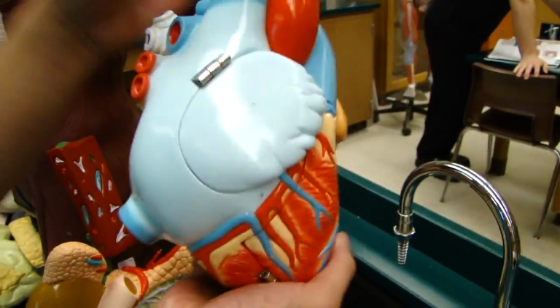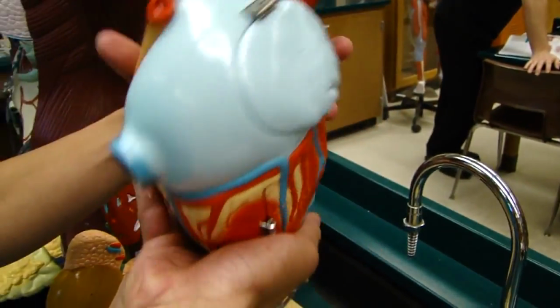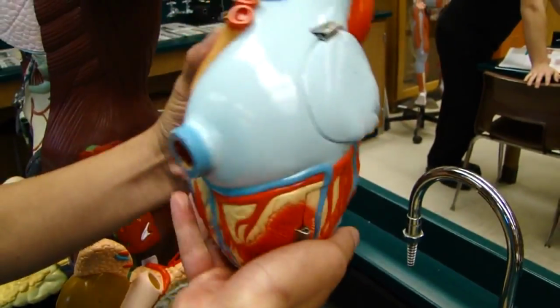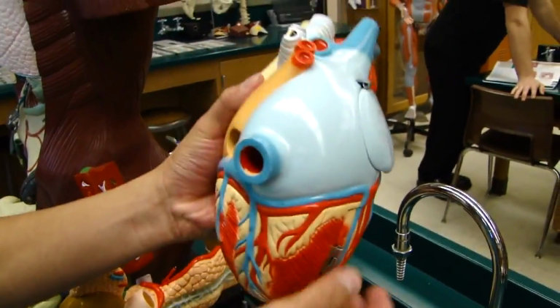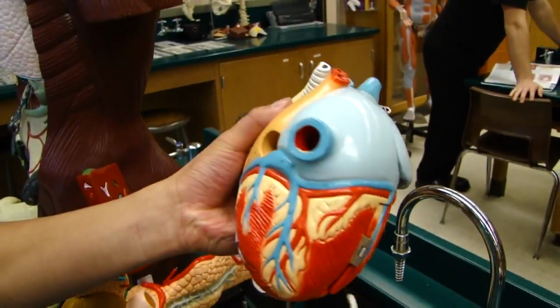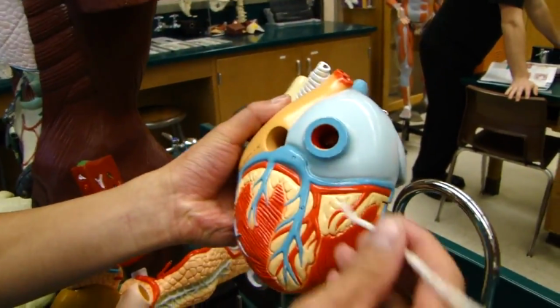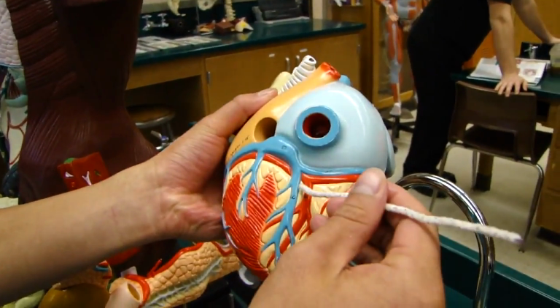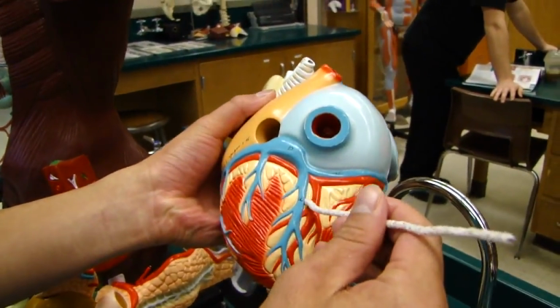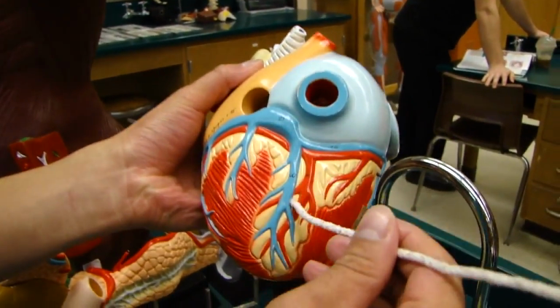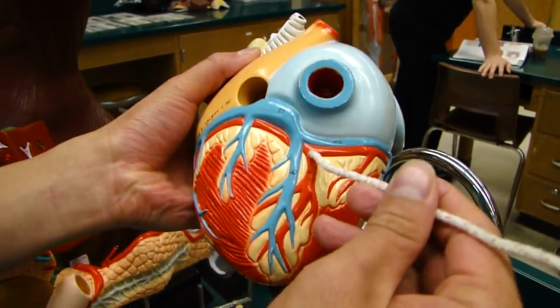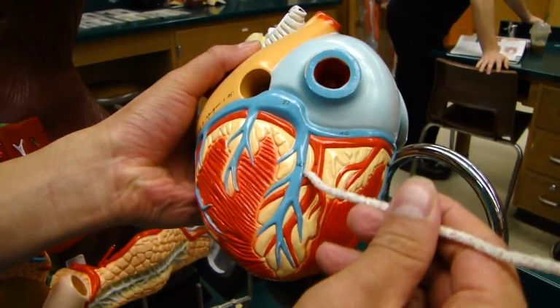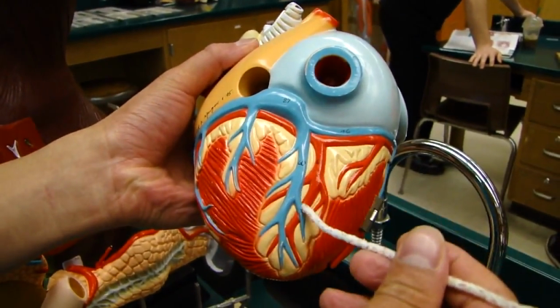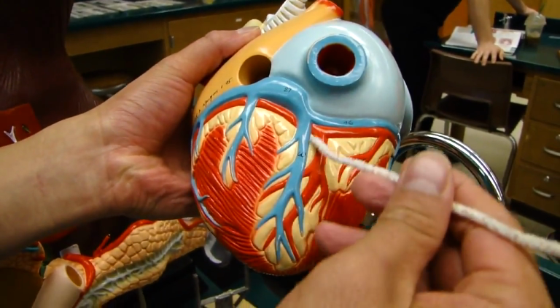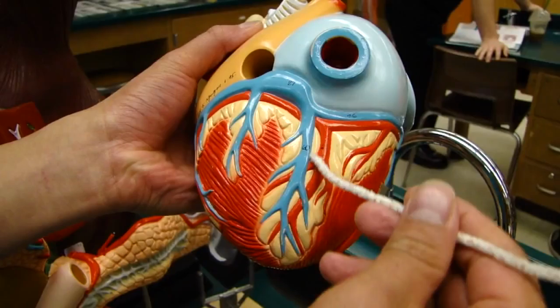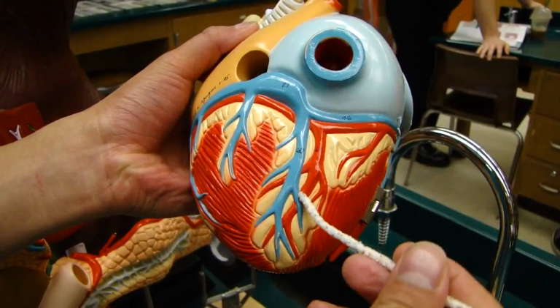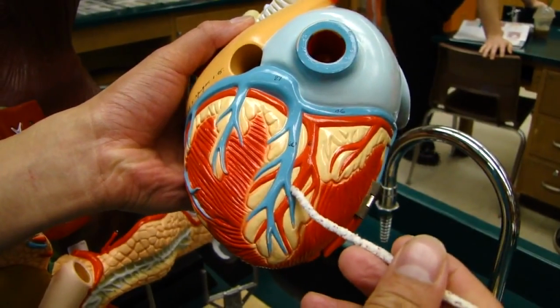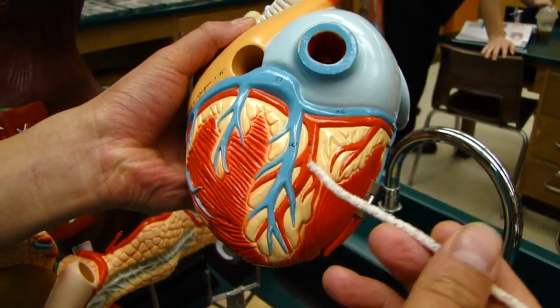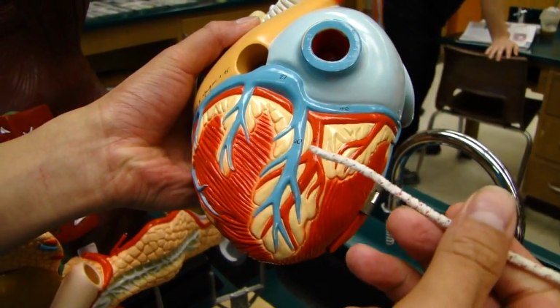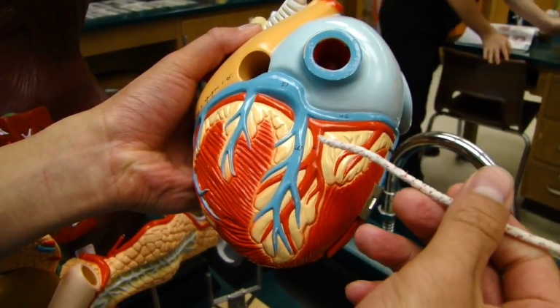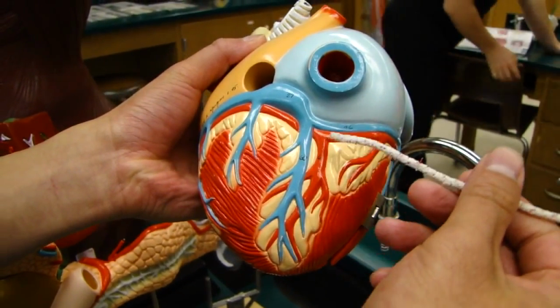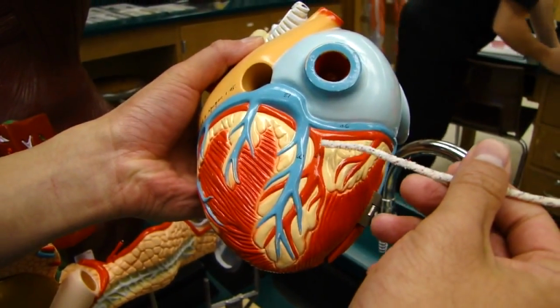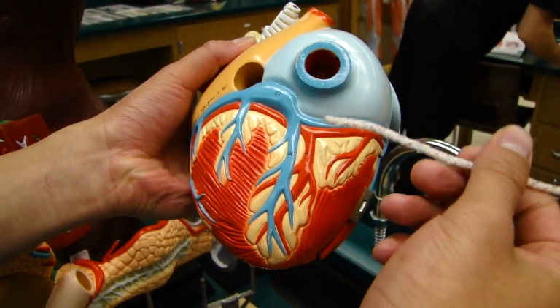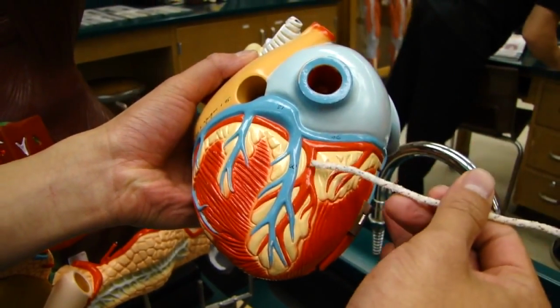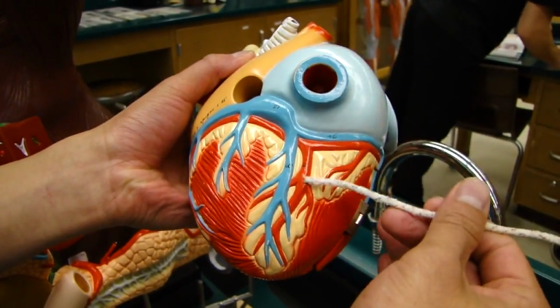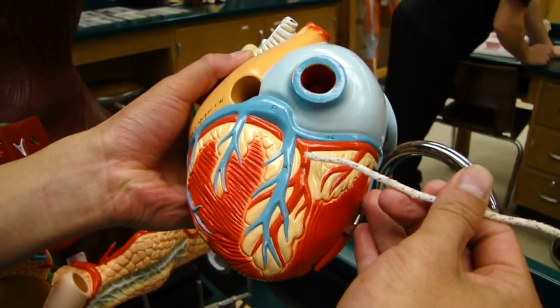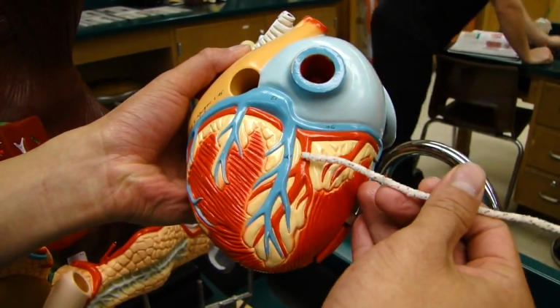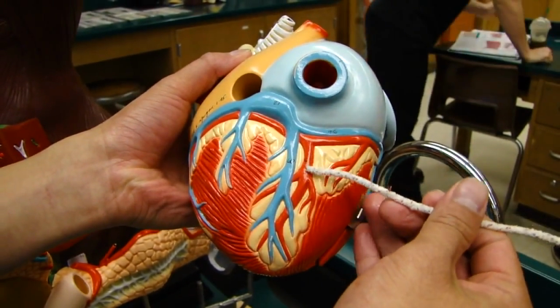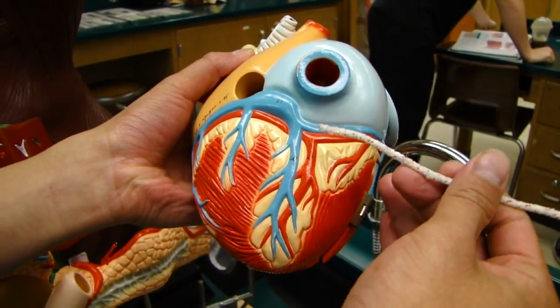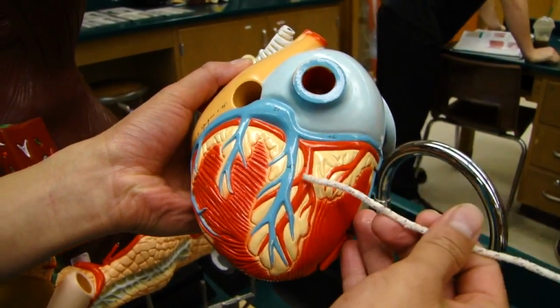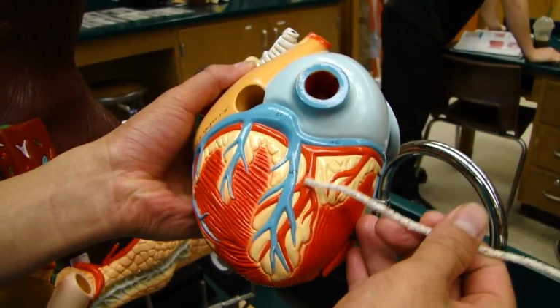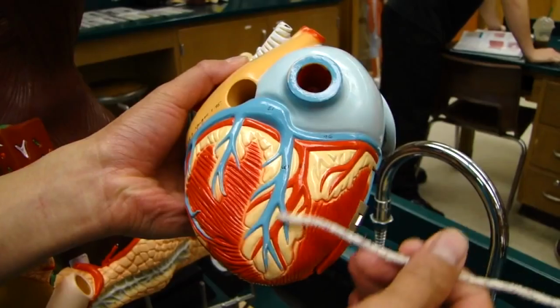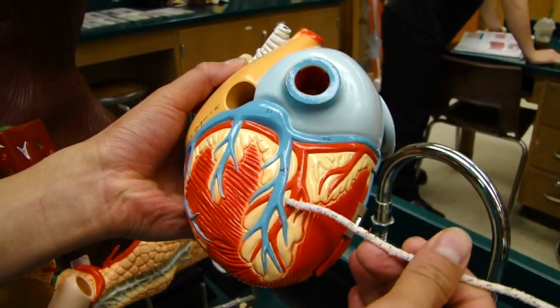Down here we have the posterior interventricular sulcus, where we have the posterior interventricular artery resting on top of that.